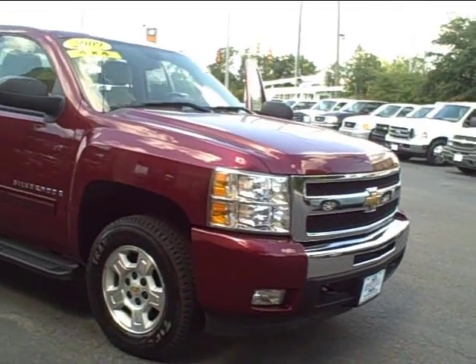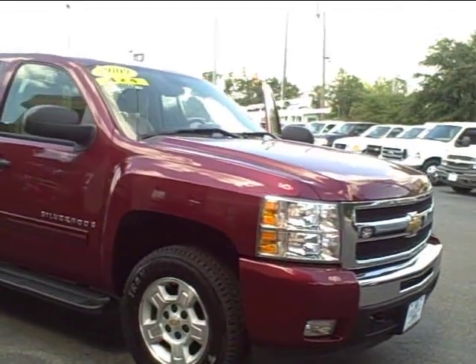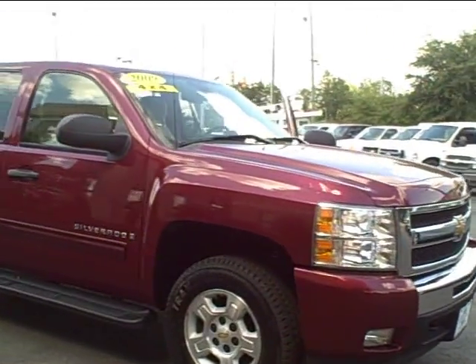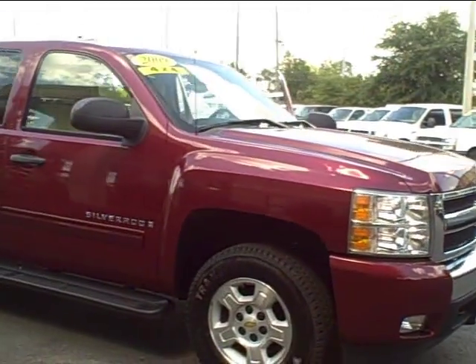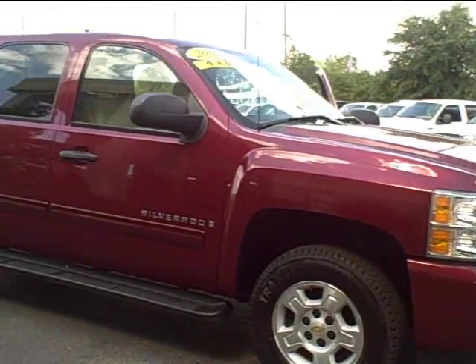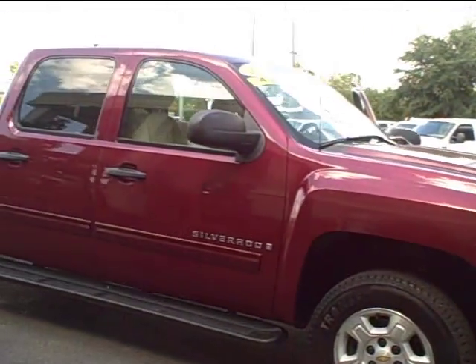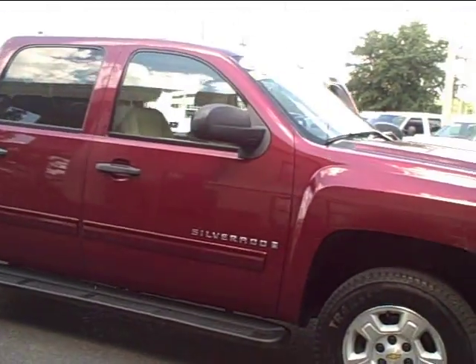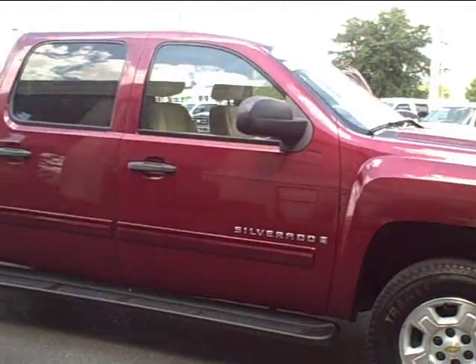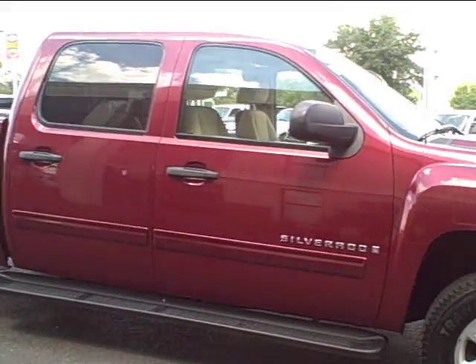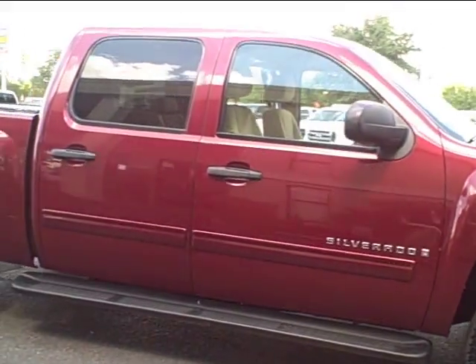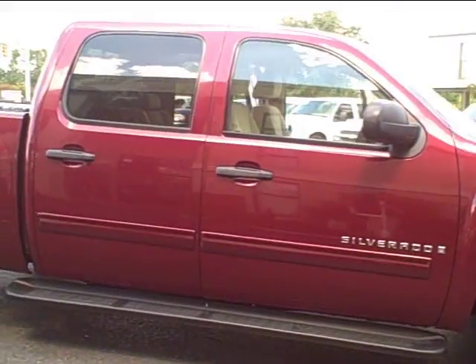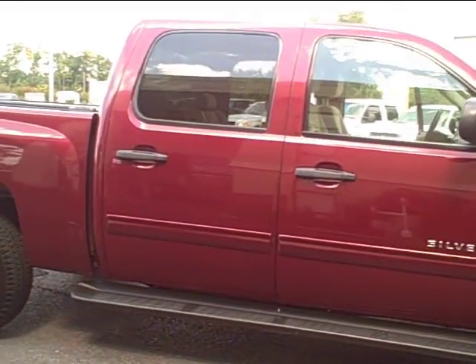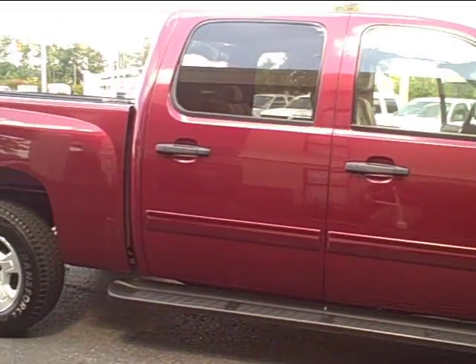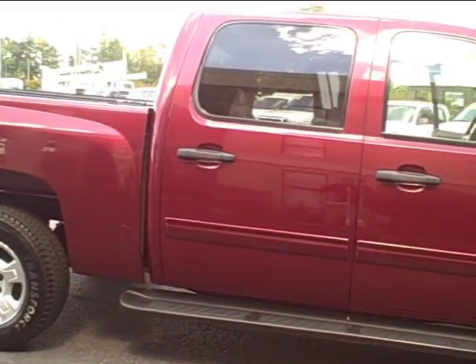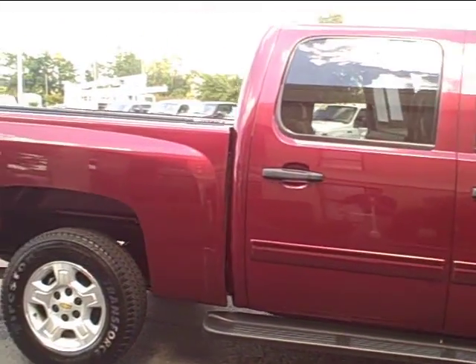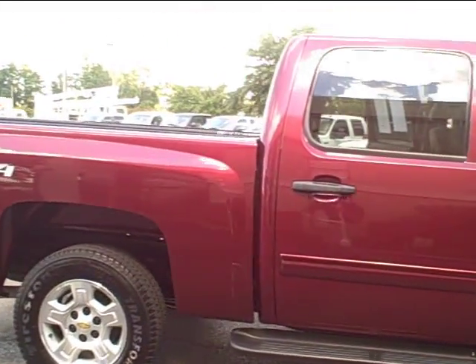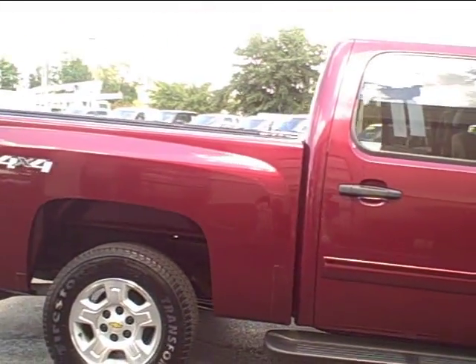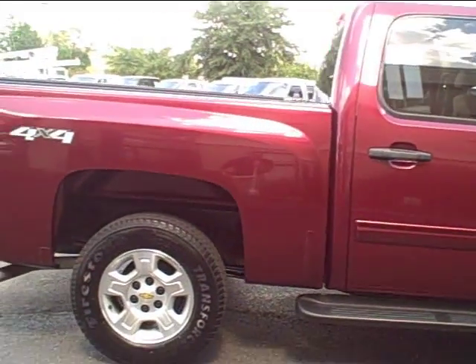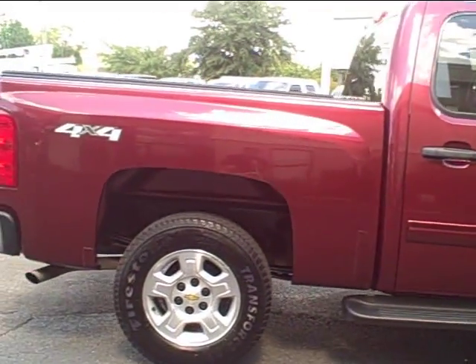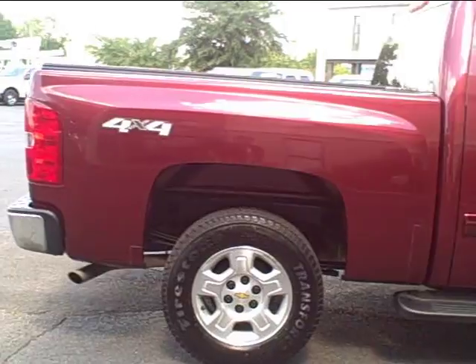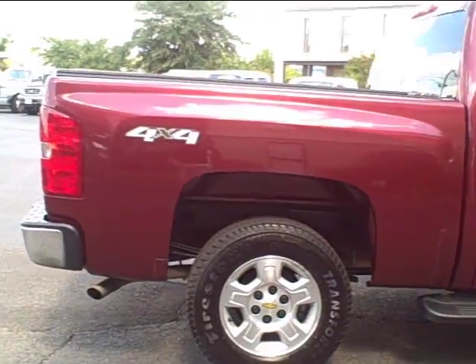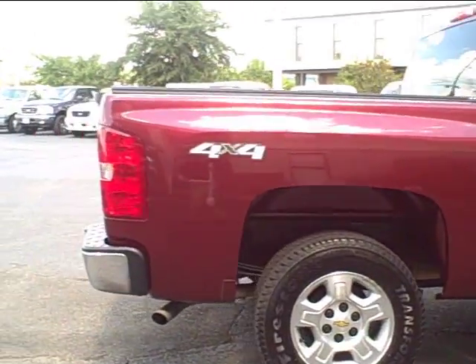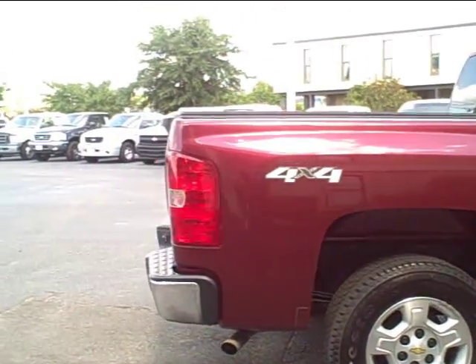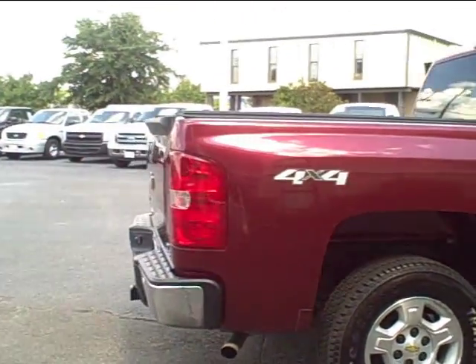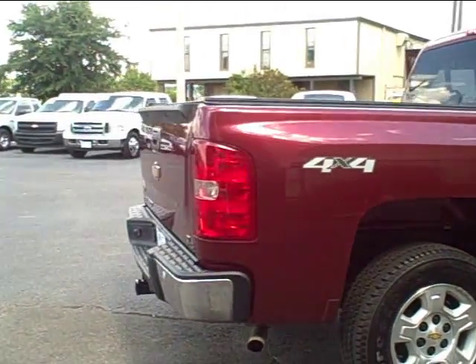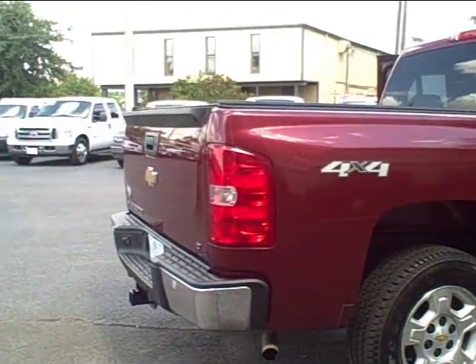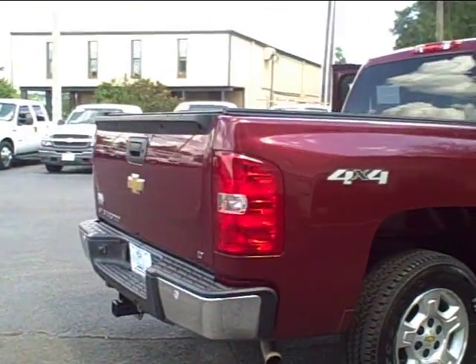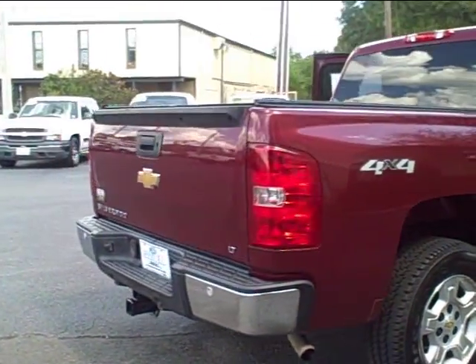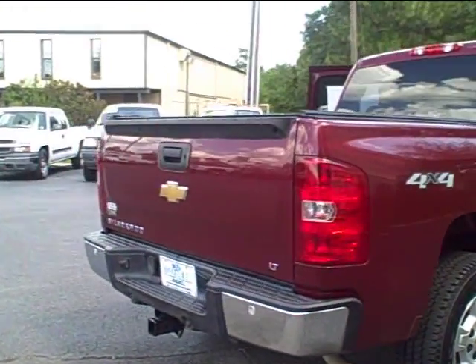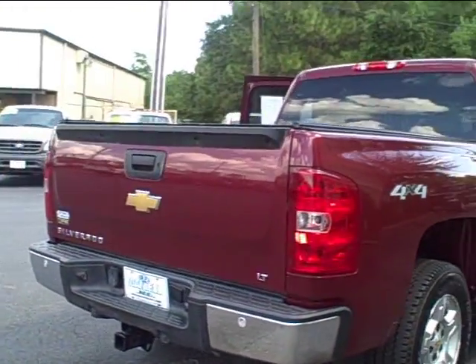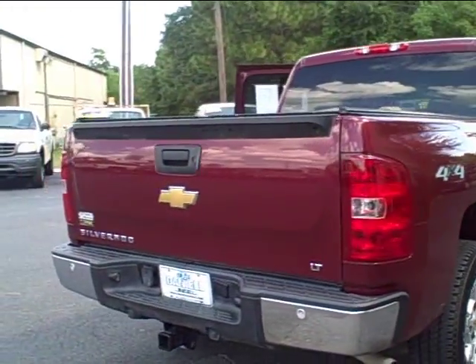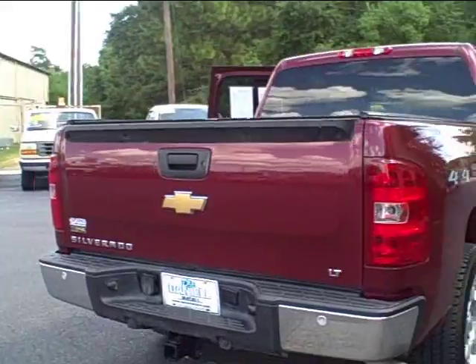Here we have a clean 2009 Chevrolet Silverado crew cab 4 wheel drive truck. It is equipped with the LT1 trim and the 5.3 liter V8 engine for your comfort and working needs.